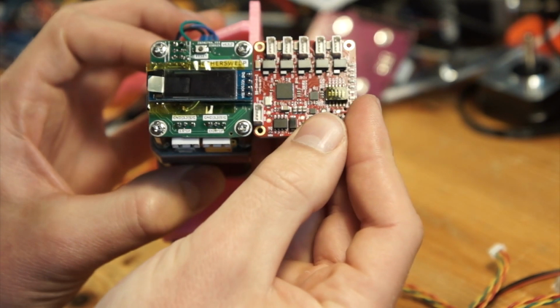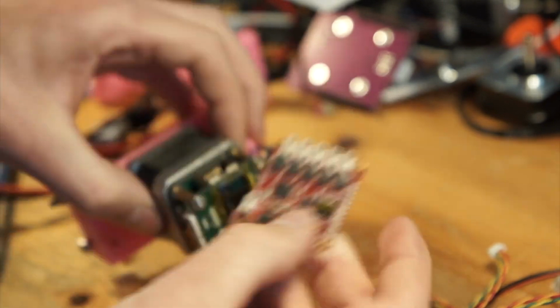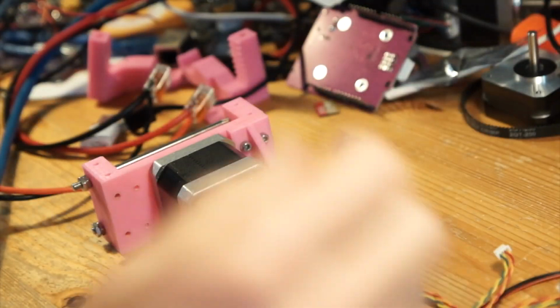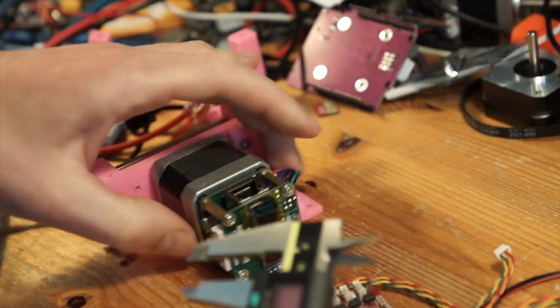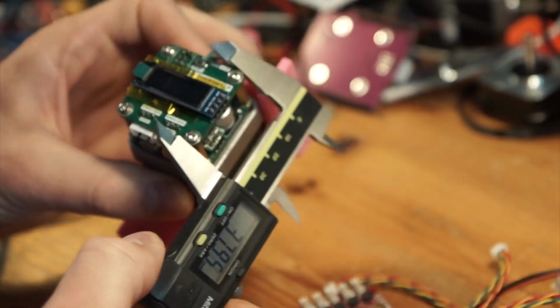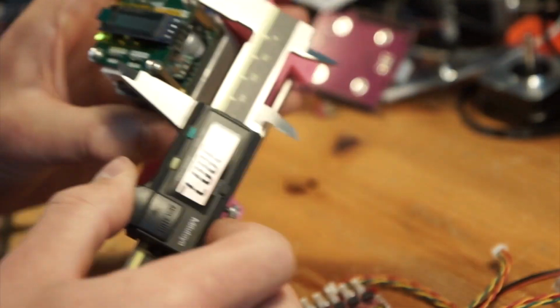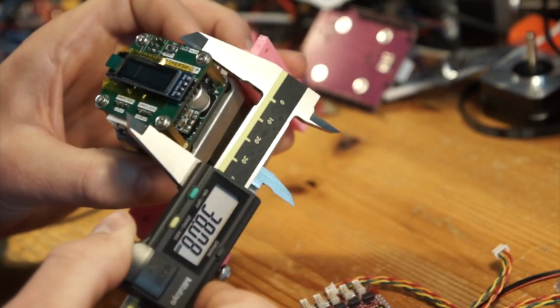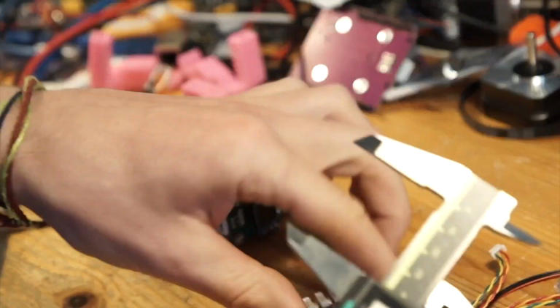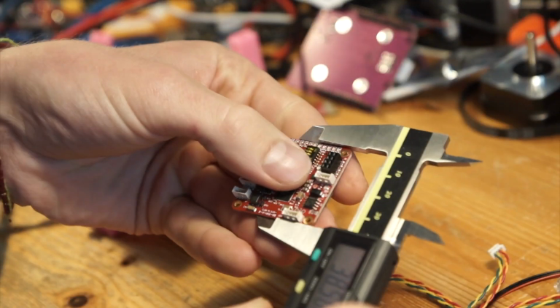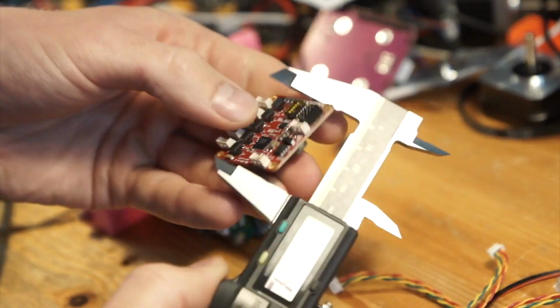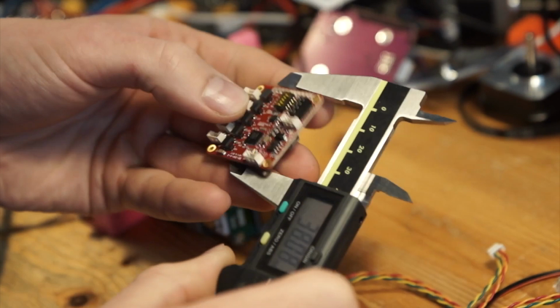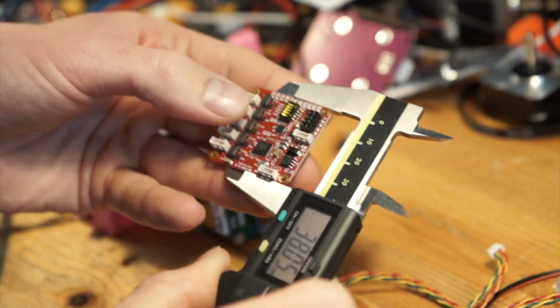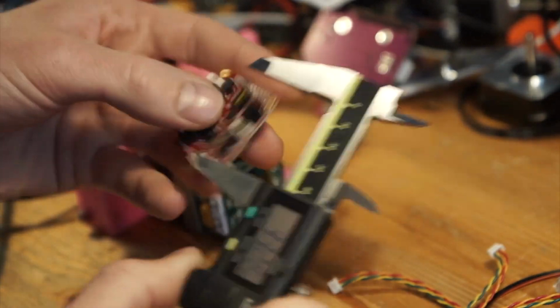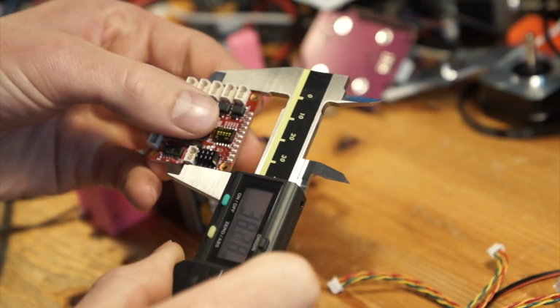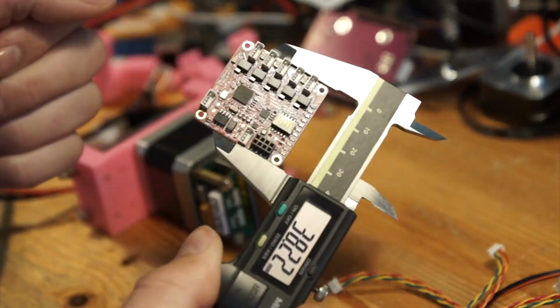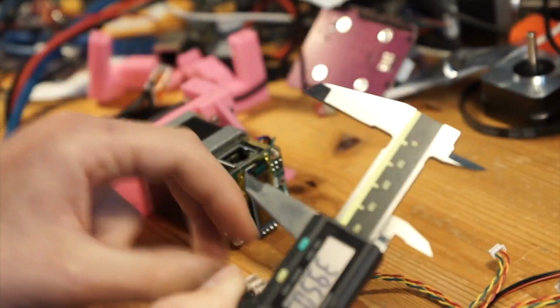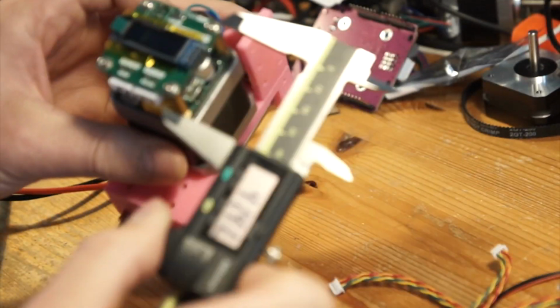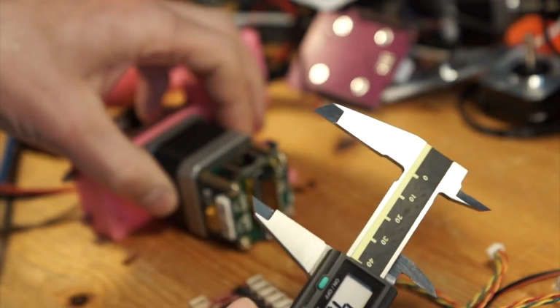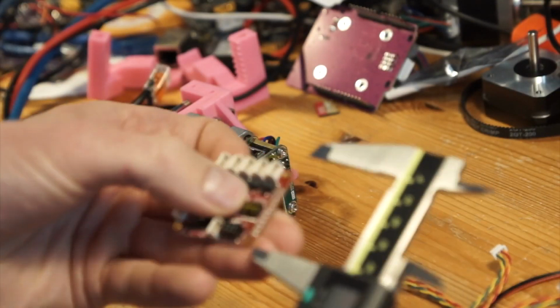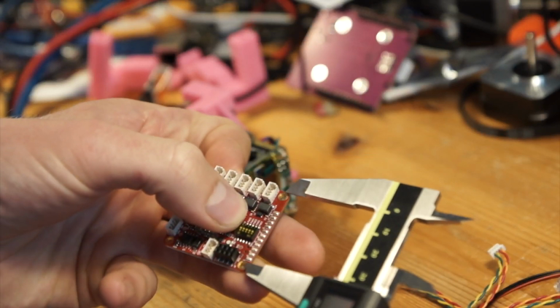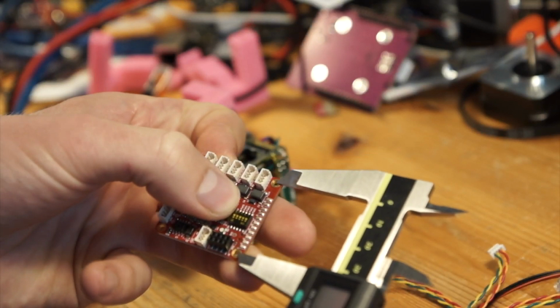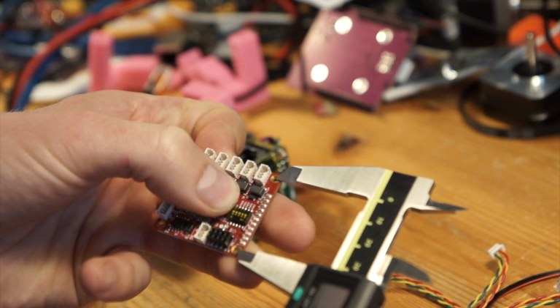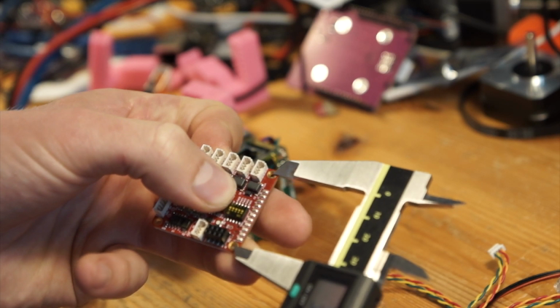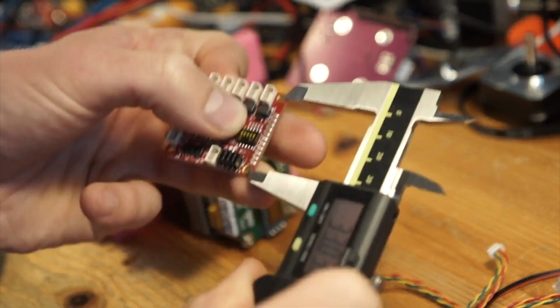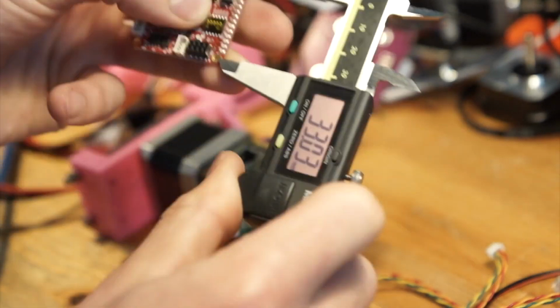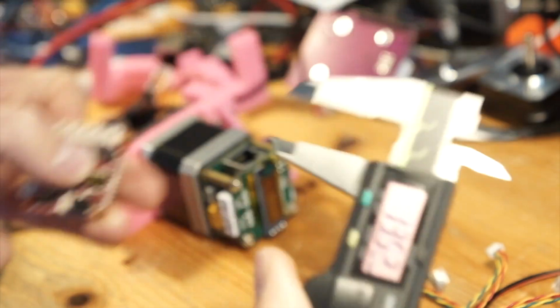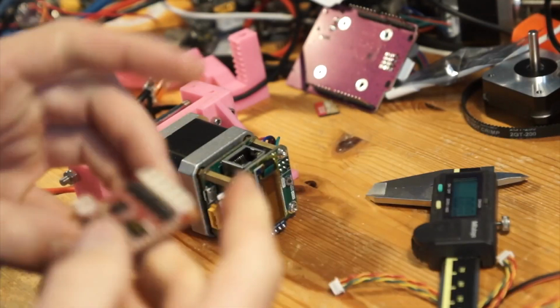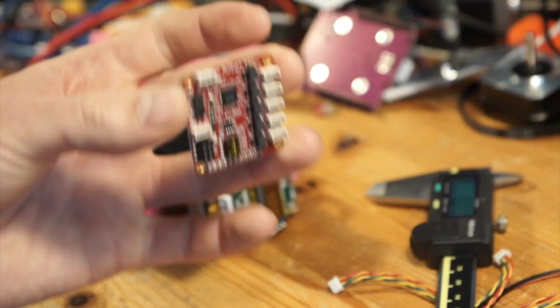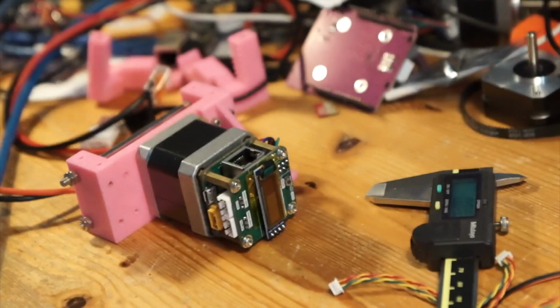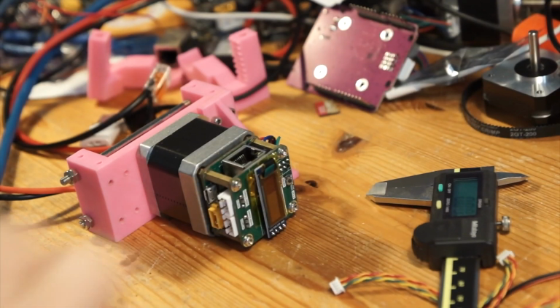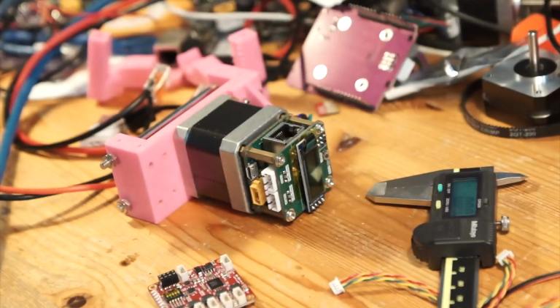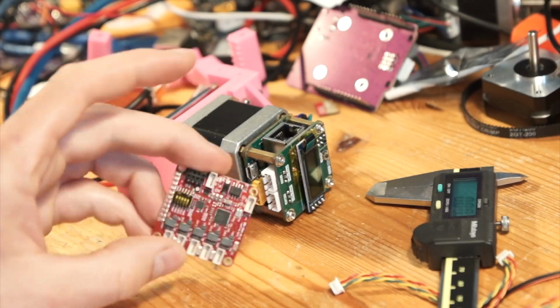The twisted-pair version is pretty cool because you only have two wires and get a range of two kilometers at 10 Mbits. They make very cool products — check them out. I hope this is helpful to some of you. Thank you, bye.